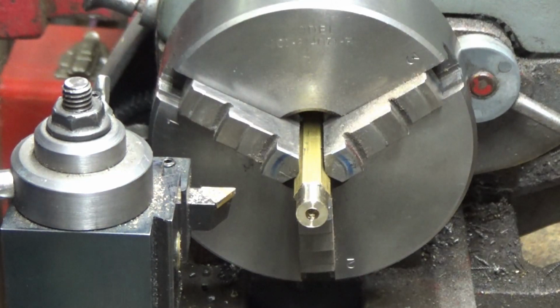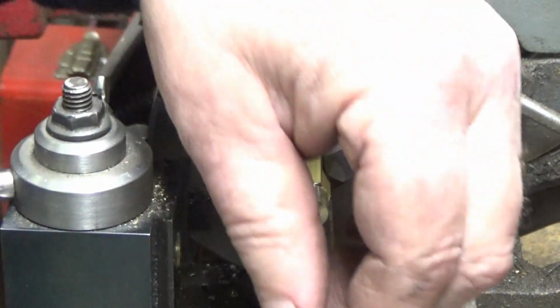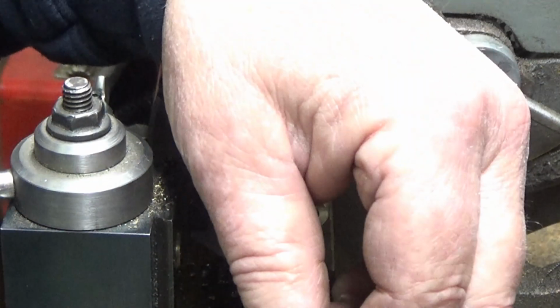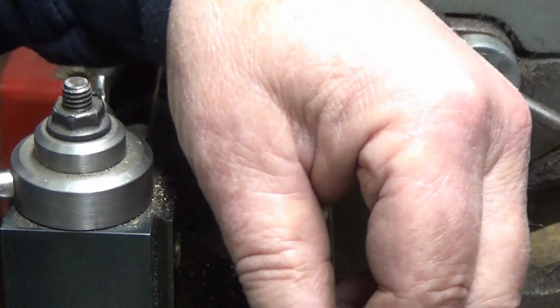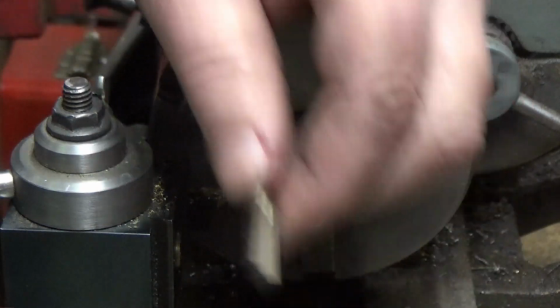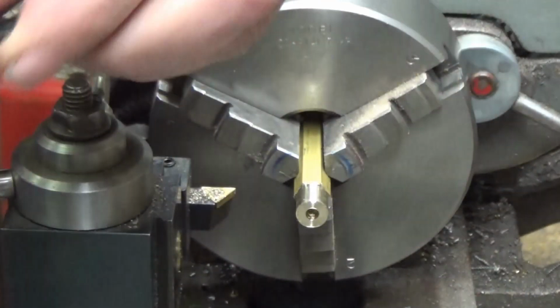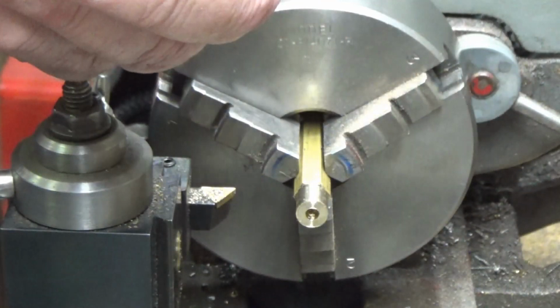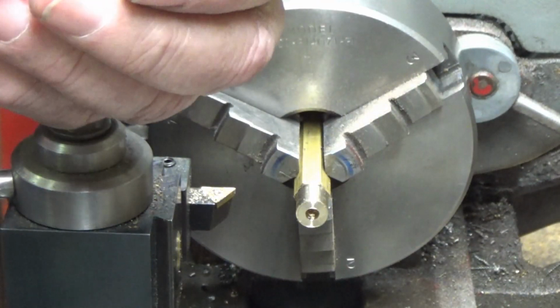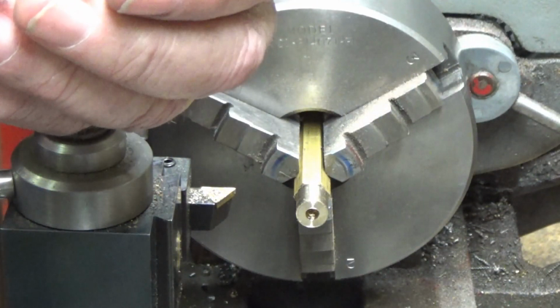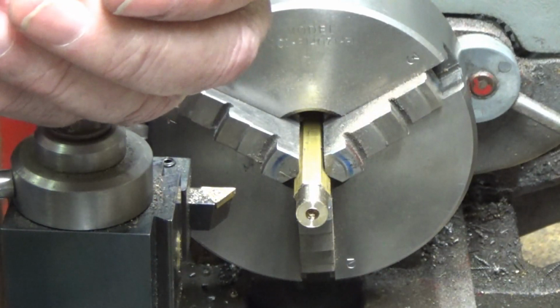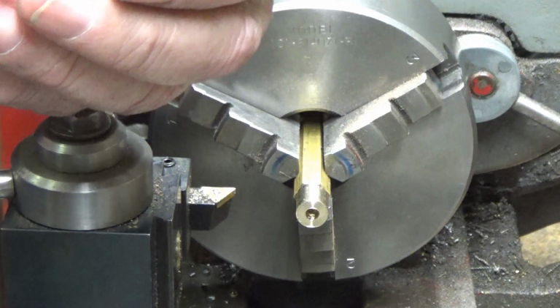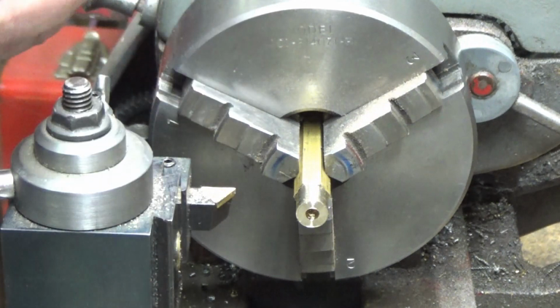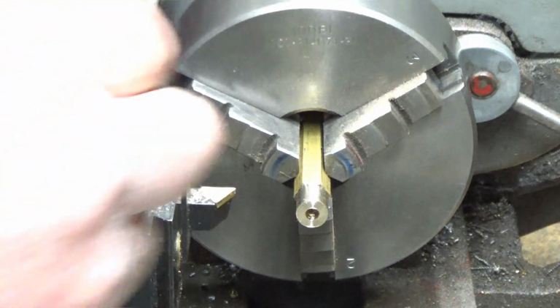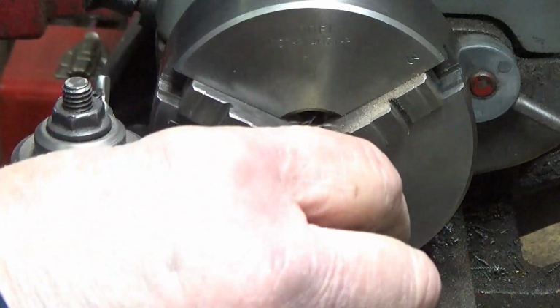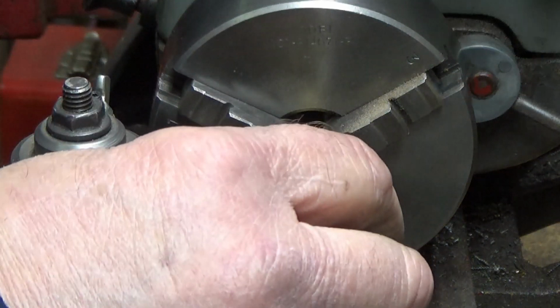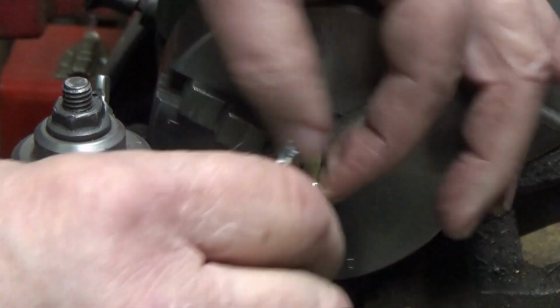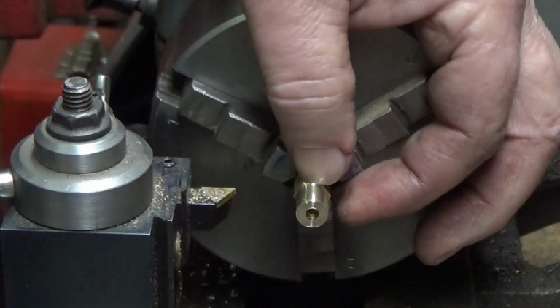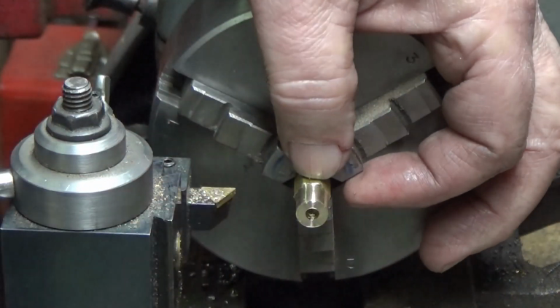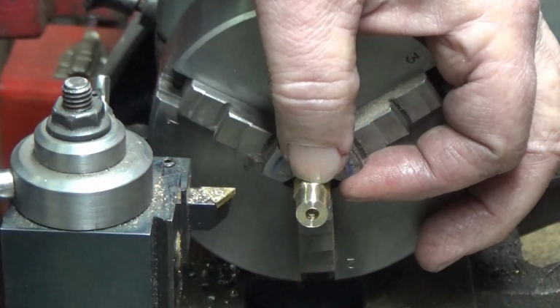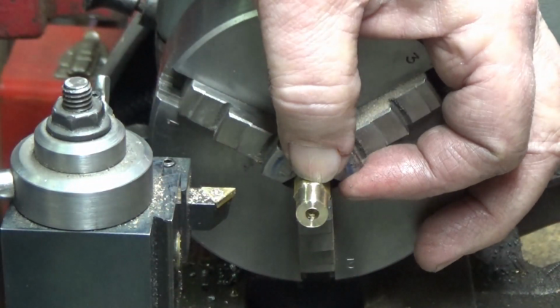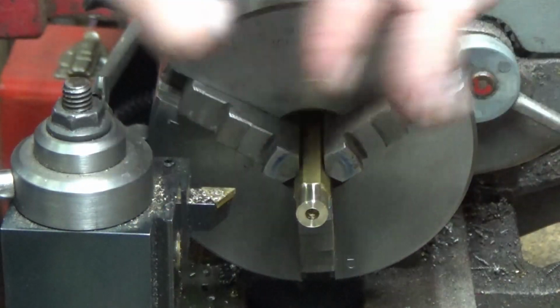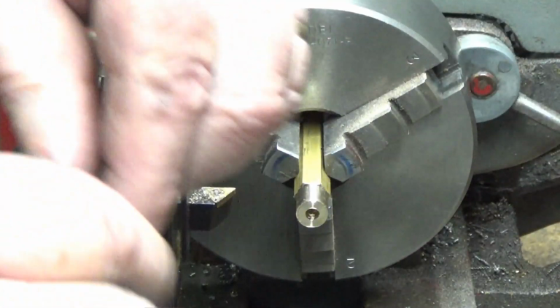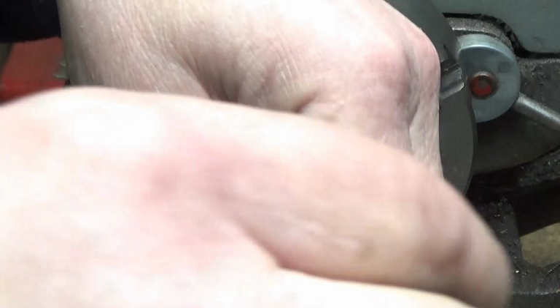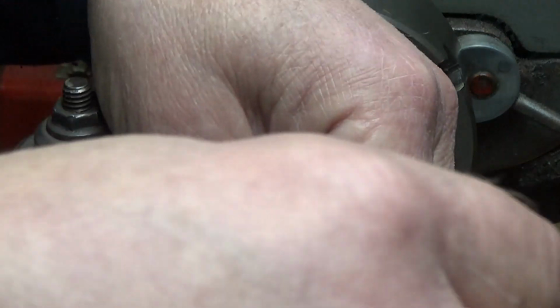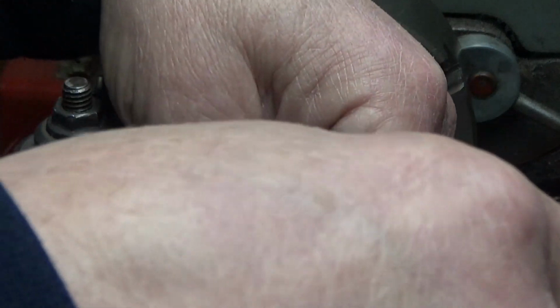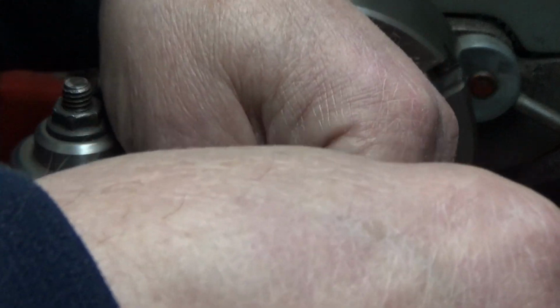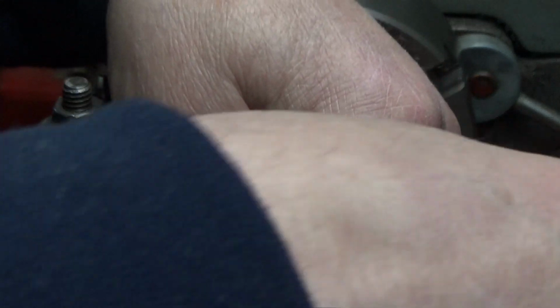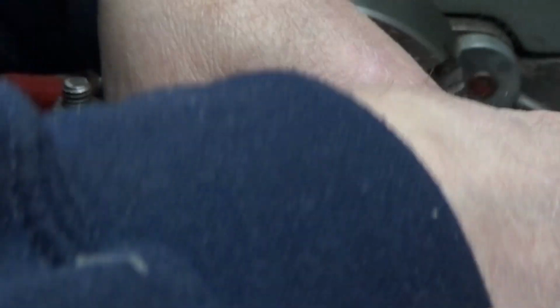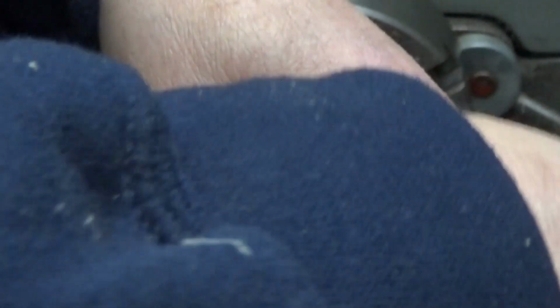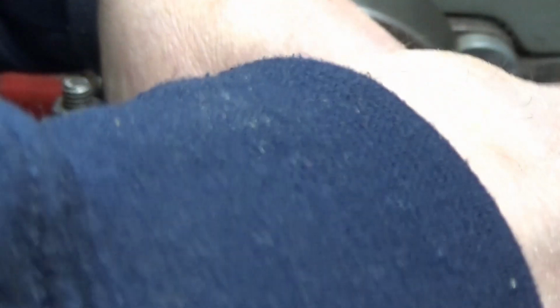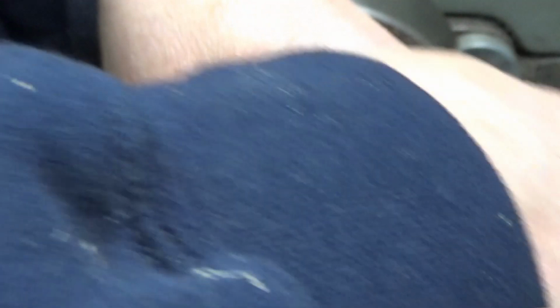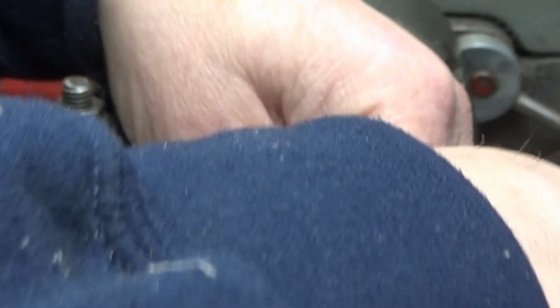Now I'm going to drill the balance of it fifteen sixty-fourths, just the depth of the eighth inch pipe threads.